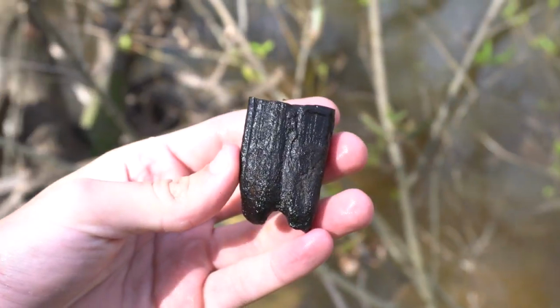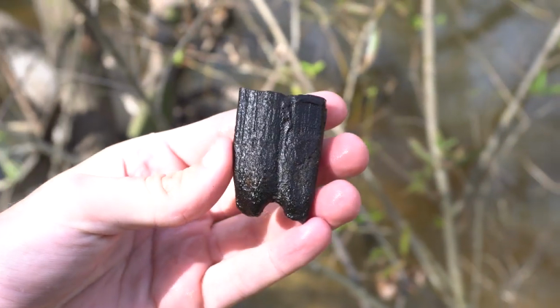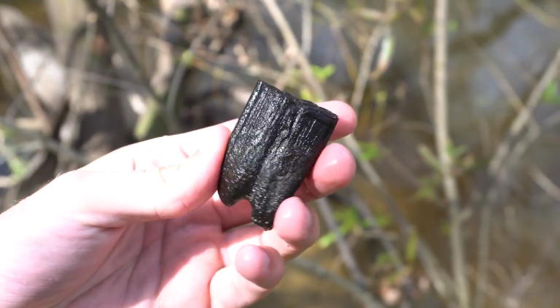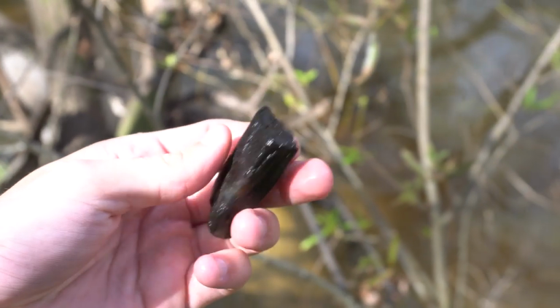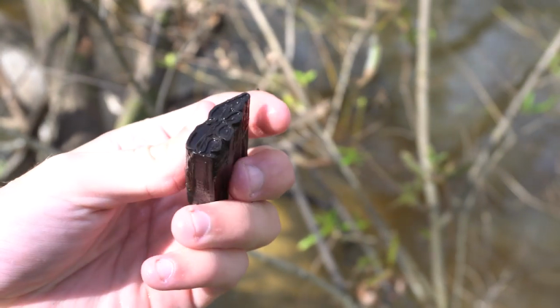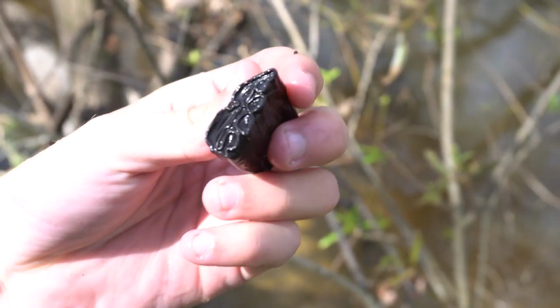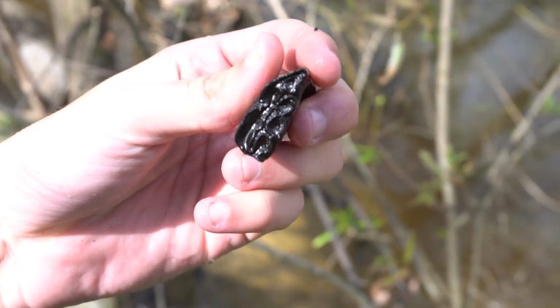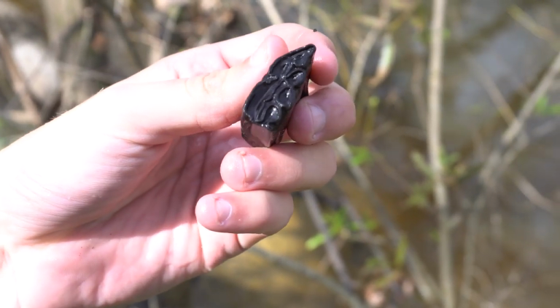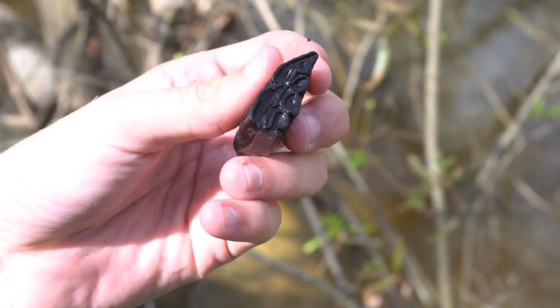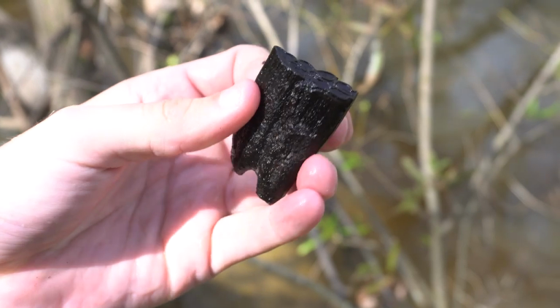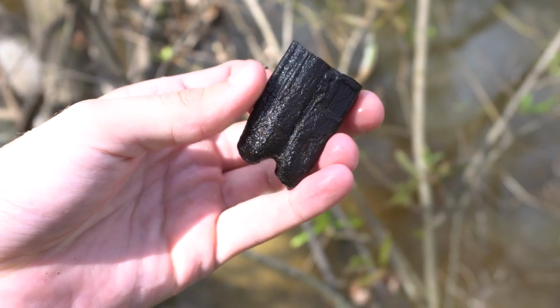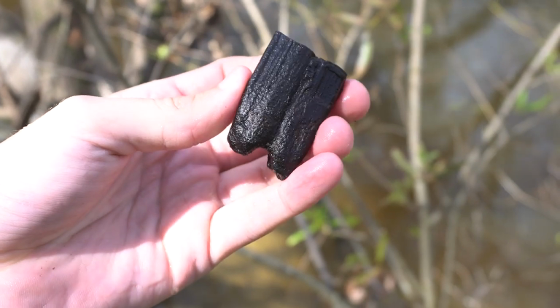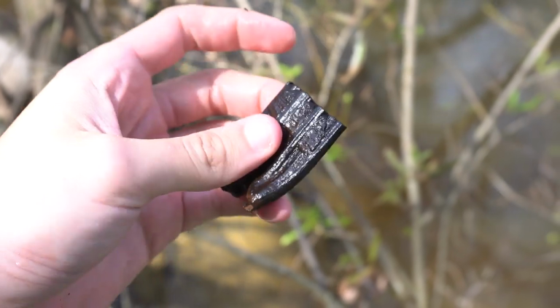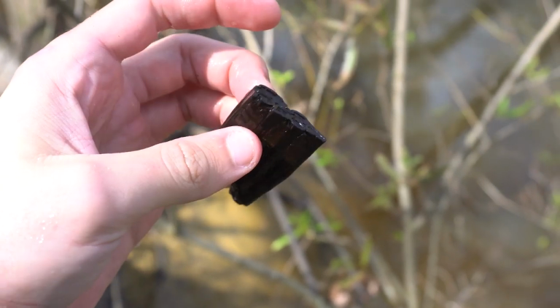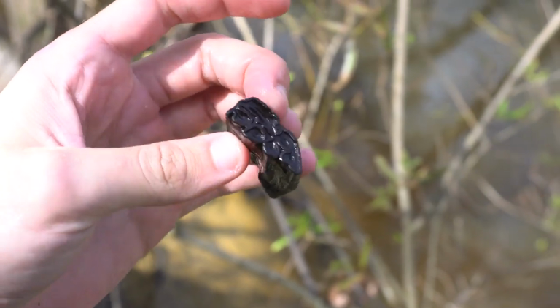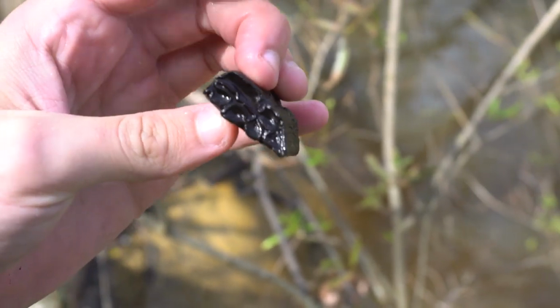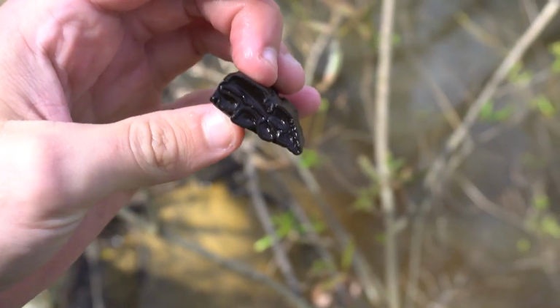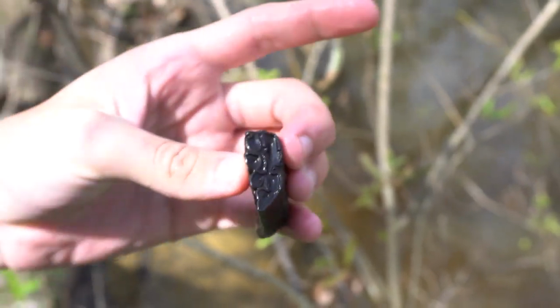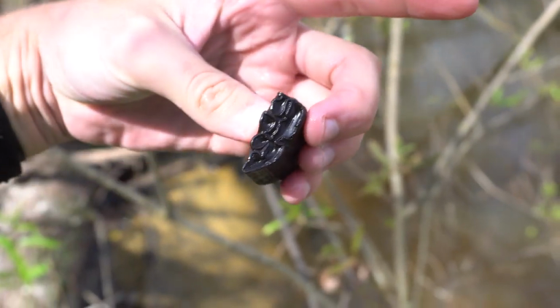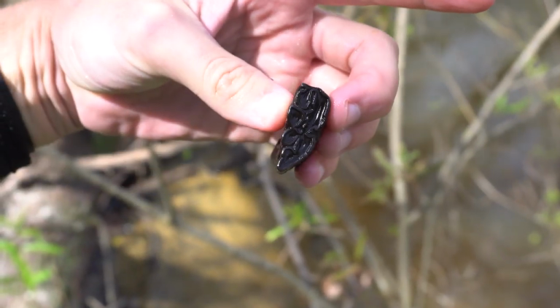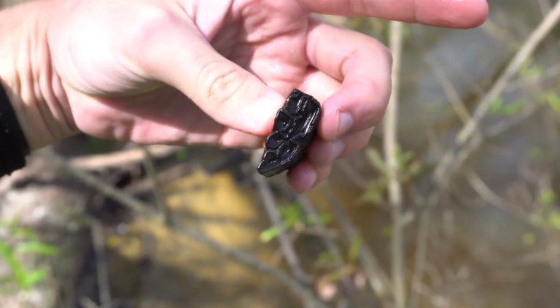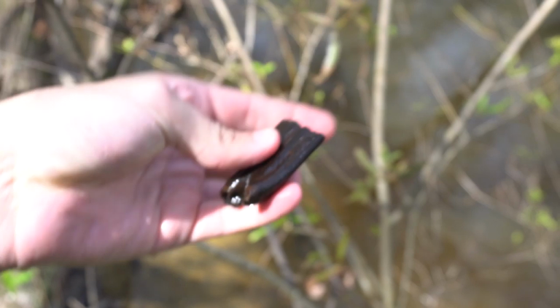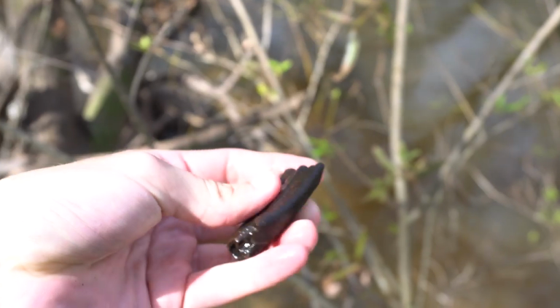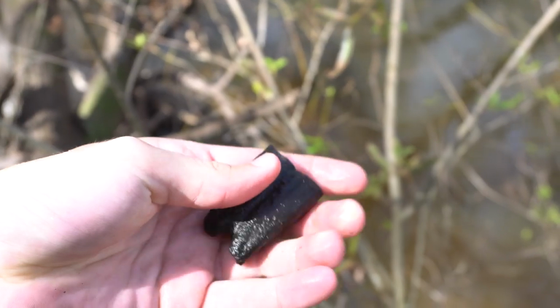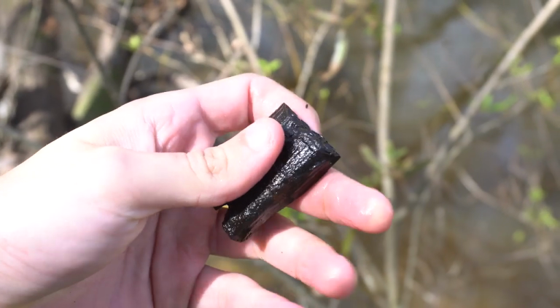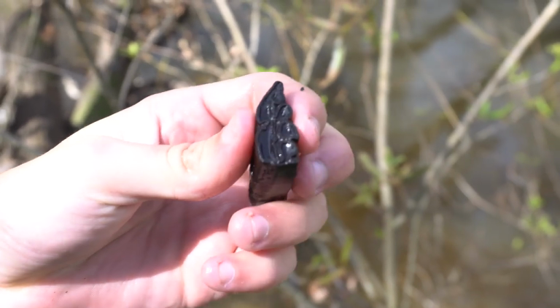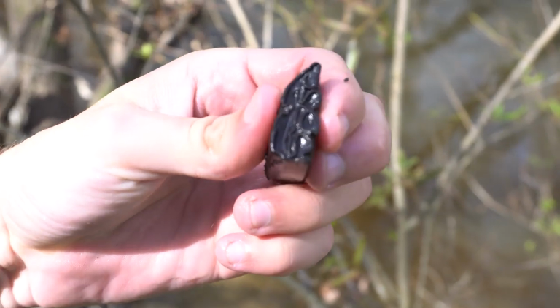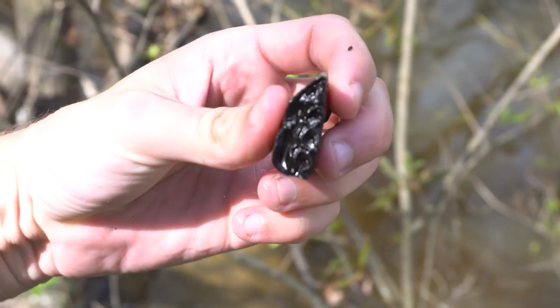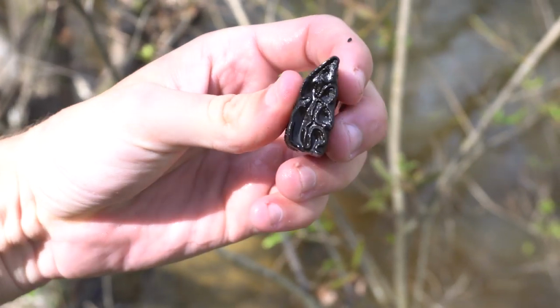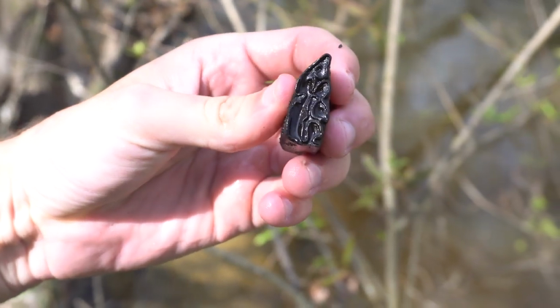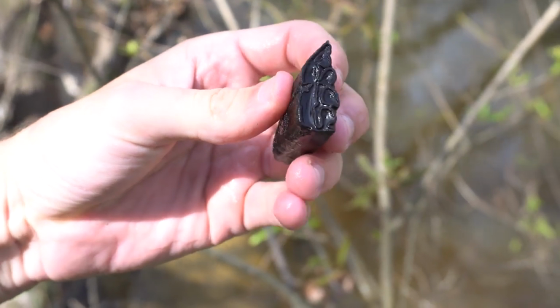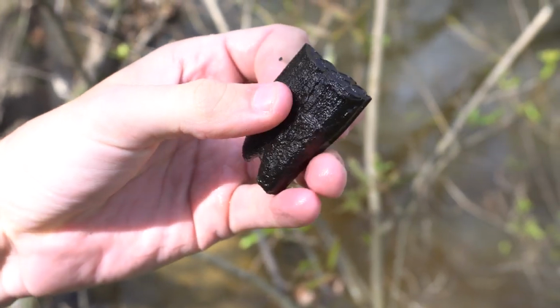And that is a really nice horse tooth. Lower in the back of the jaw would have been right - lower back, right jaw. Extinct ice age horse.